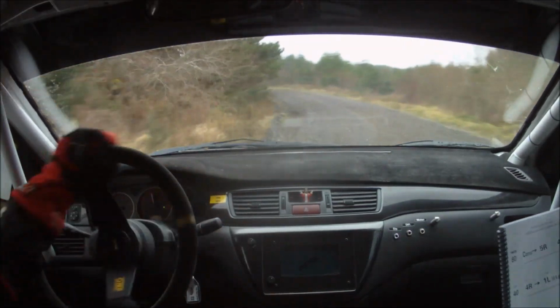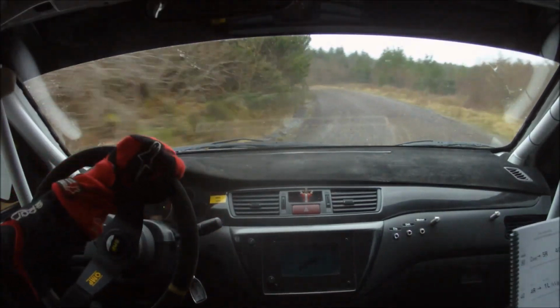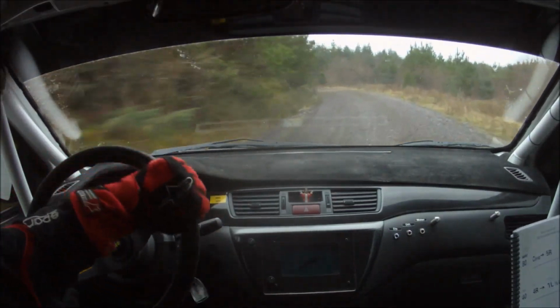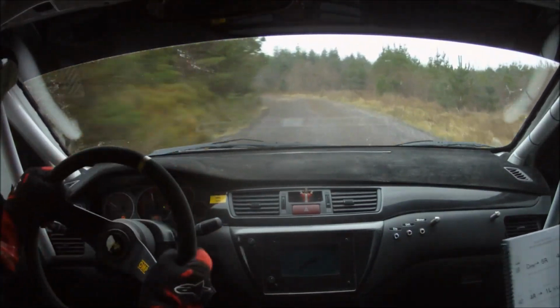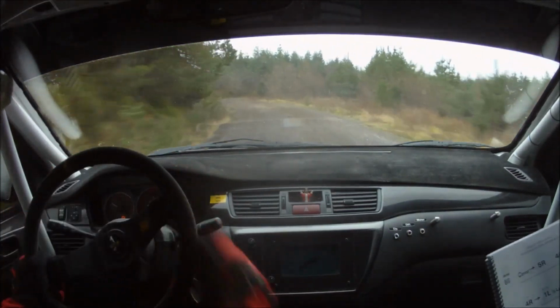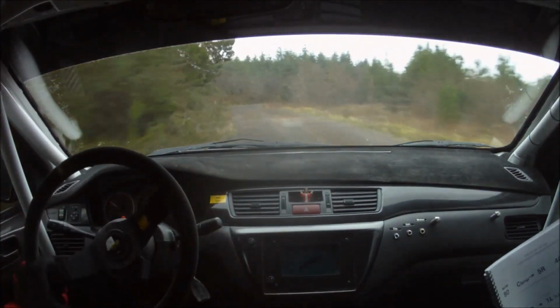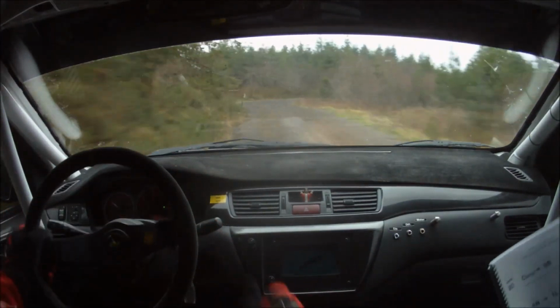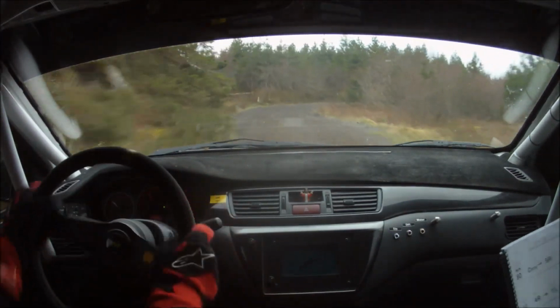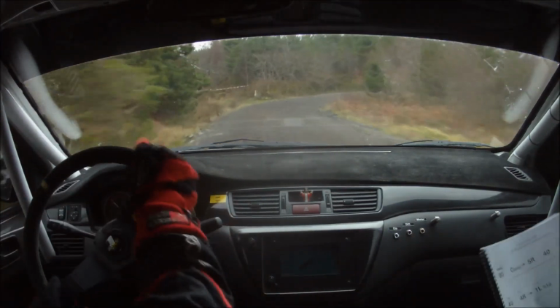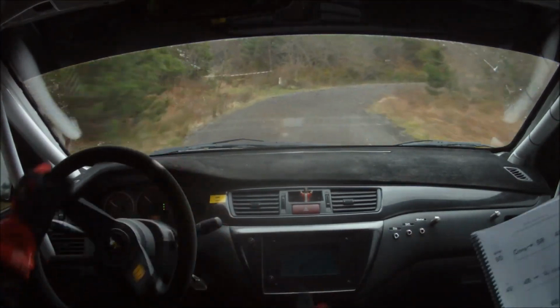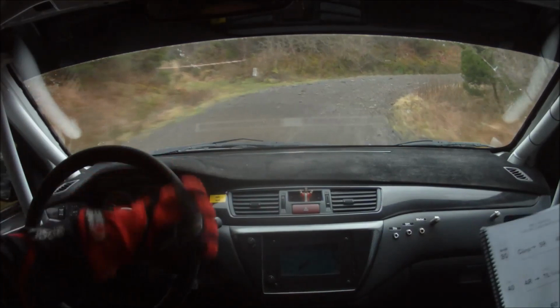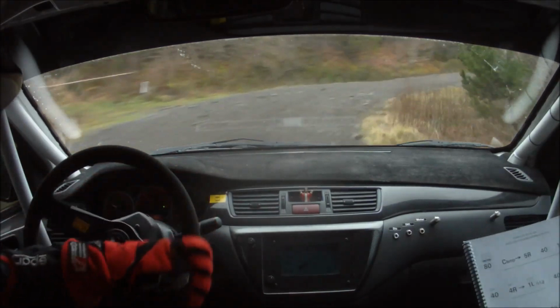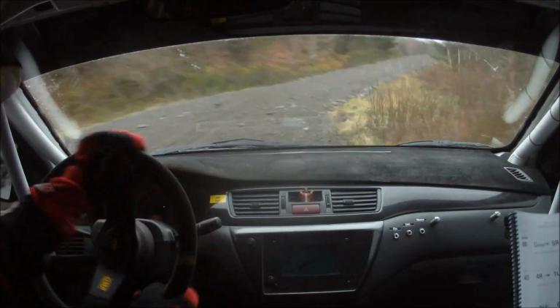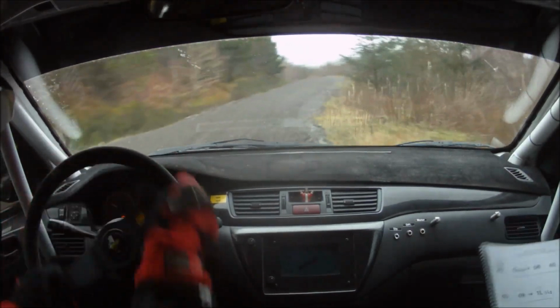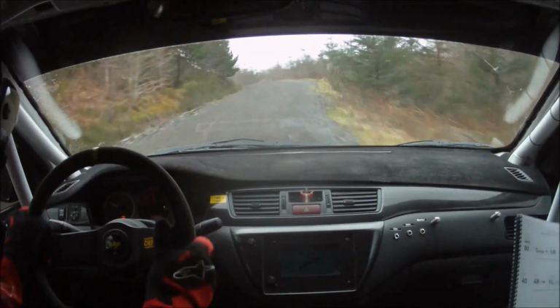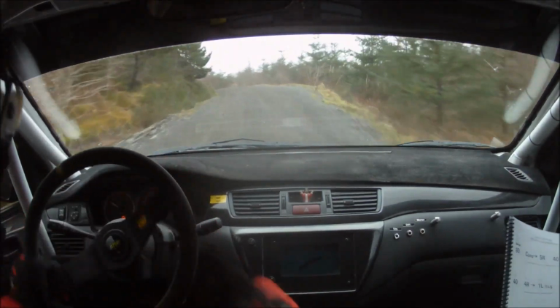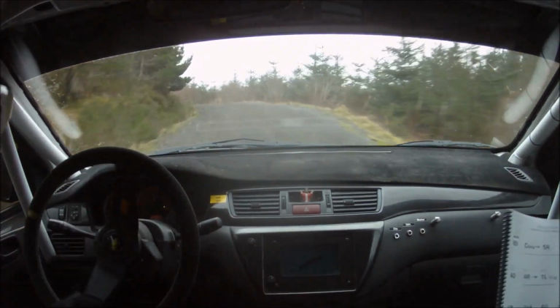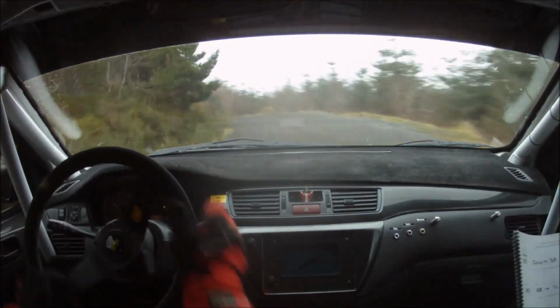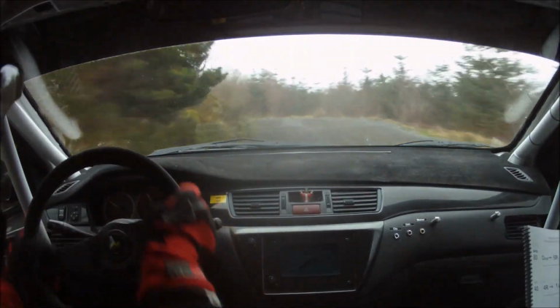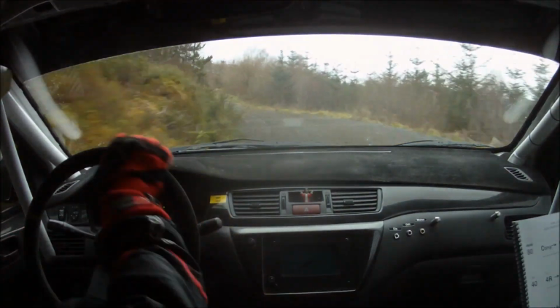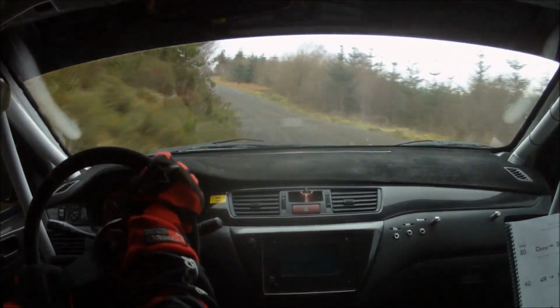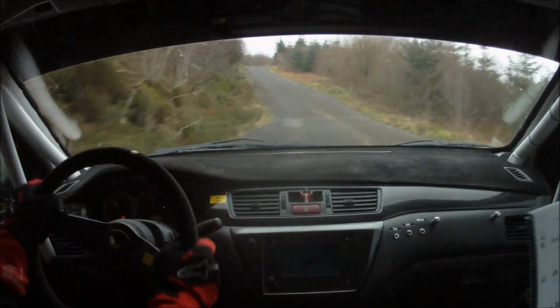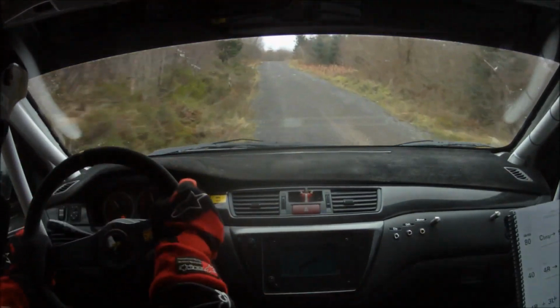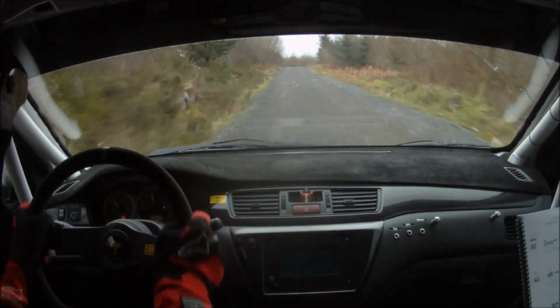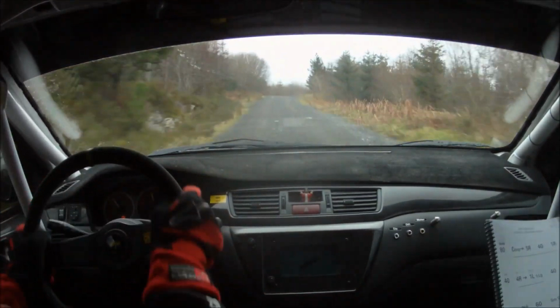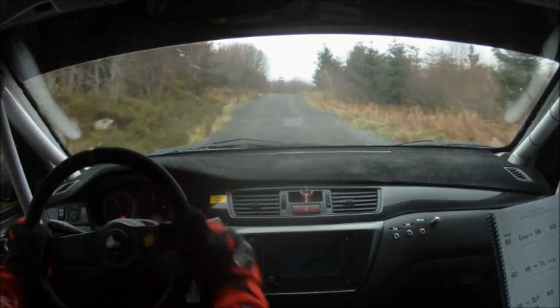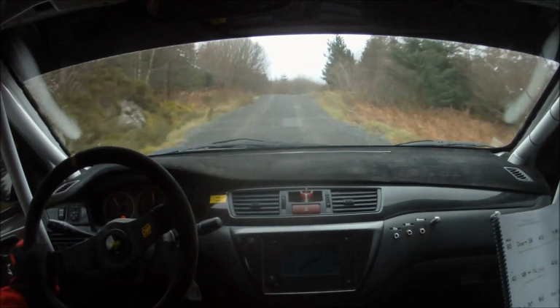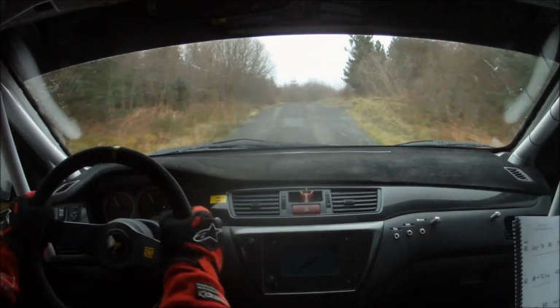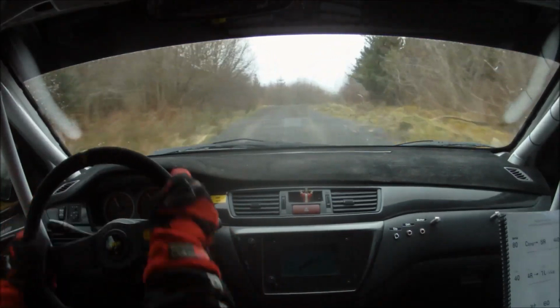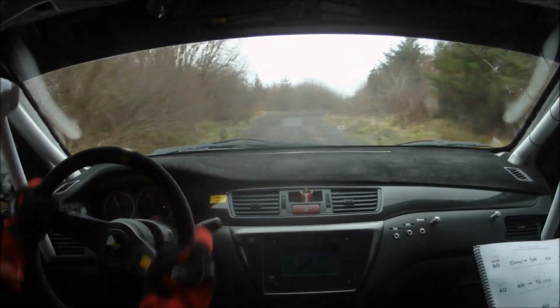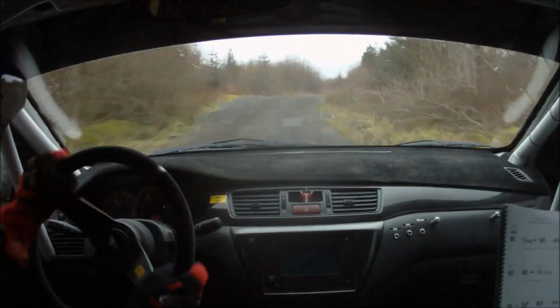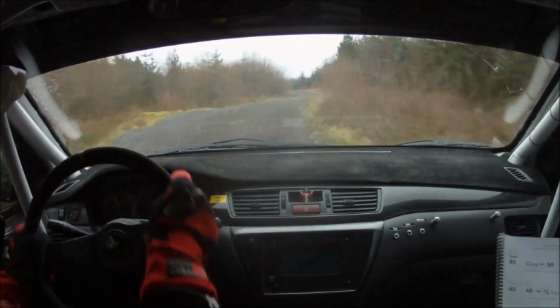And 3 left plus. 60, small crest bump into flat 5 right. 80 up mid. 3 left over crest.